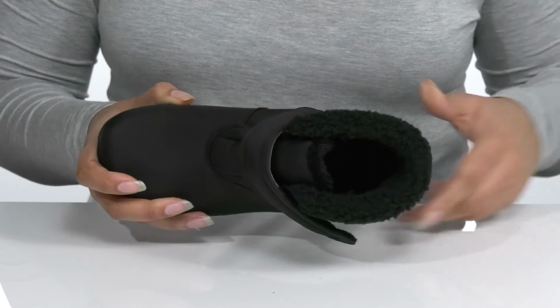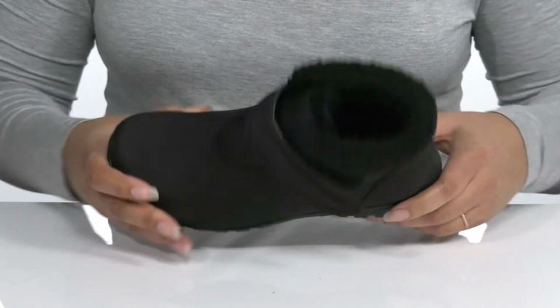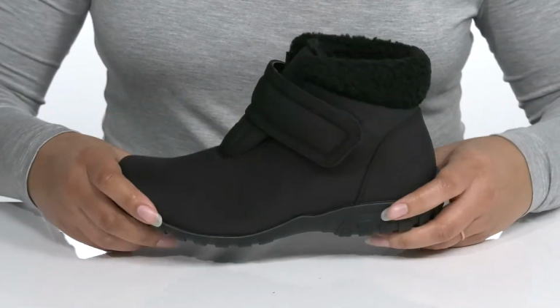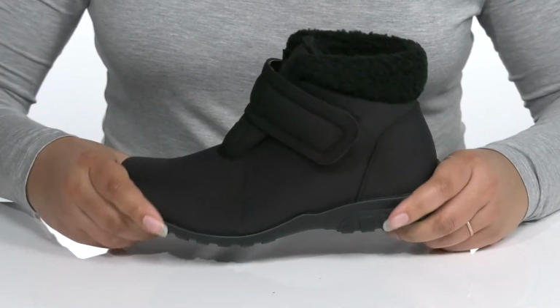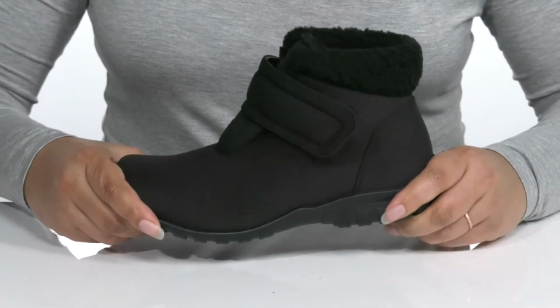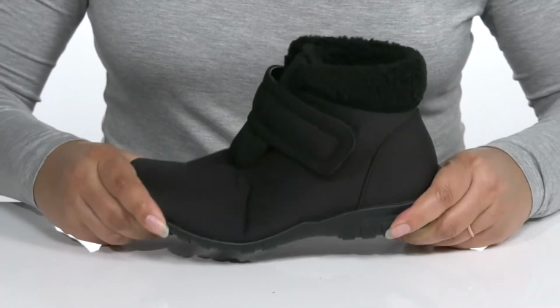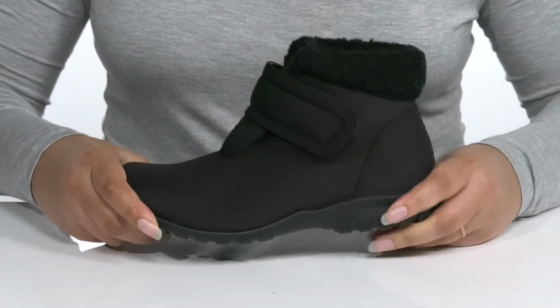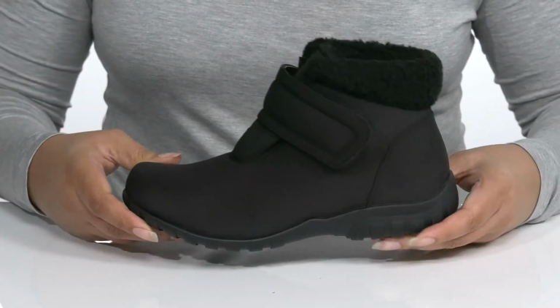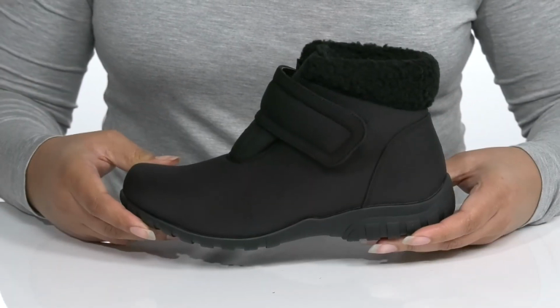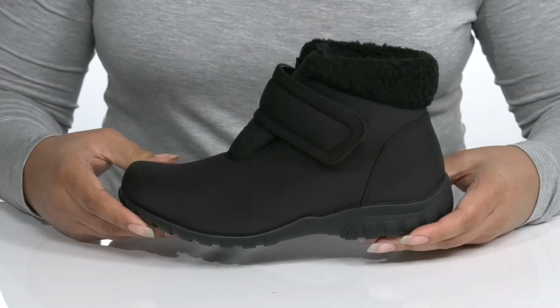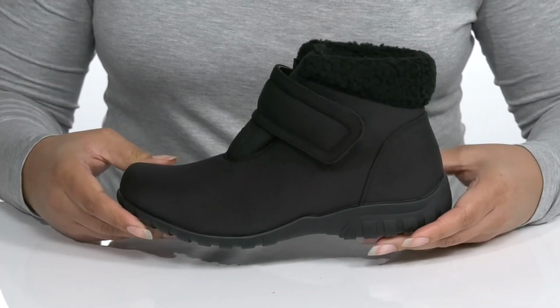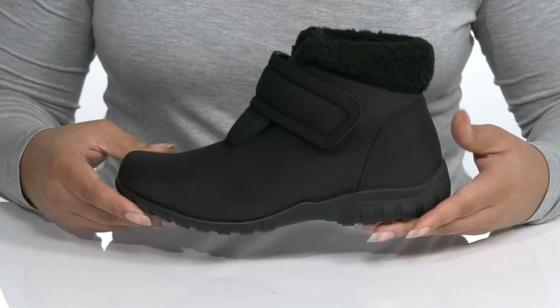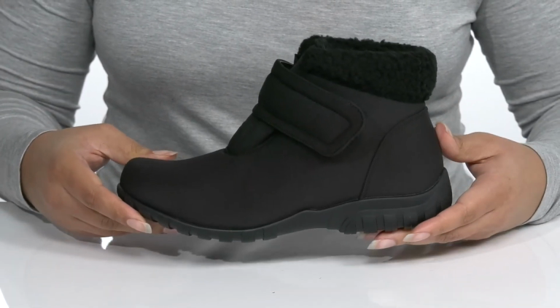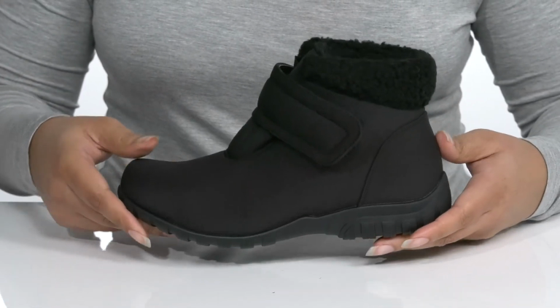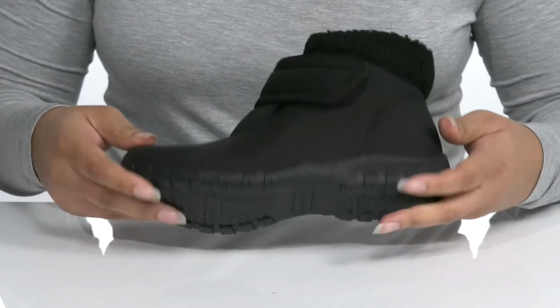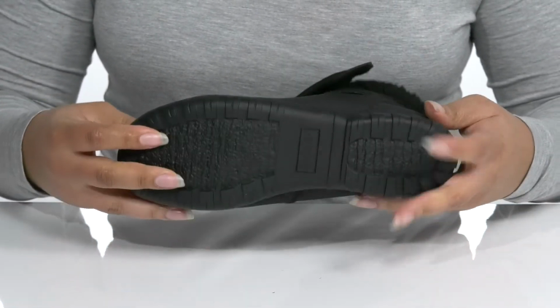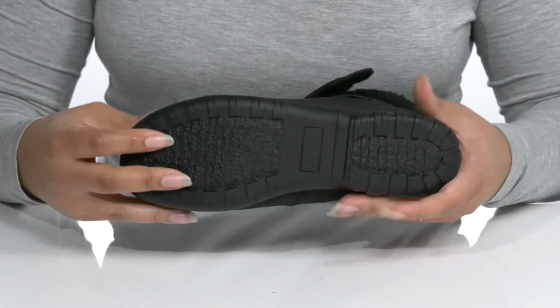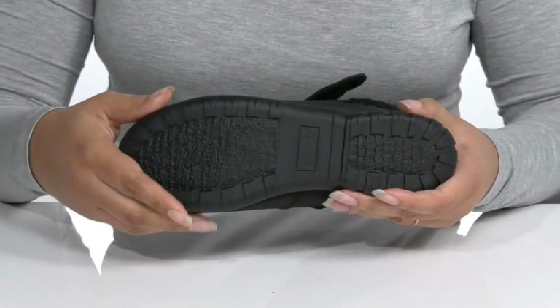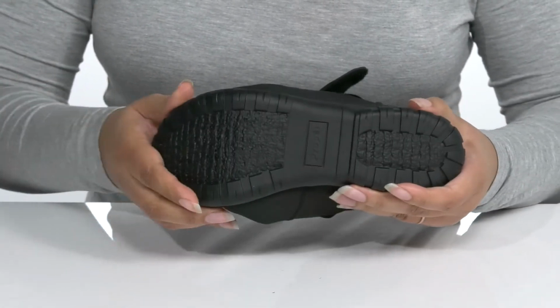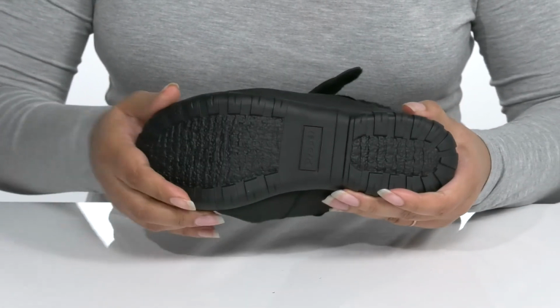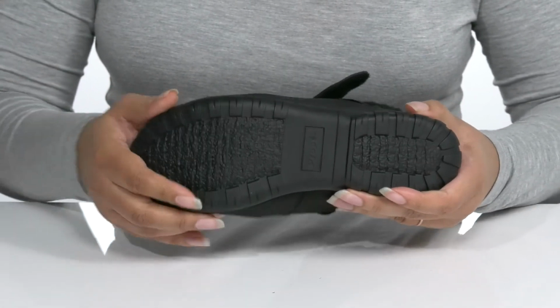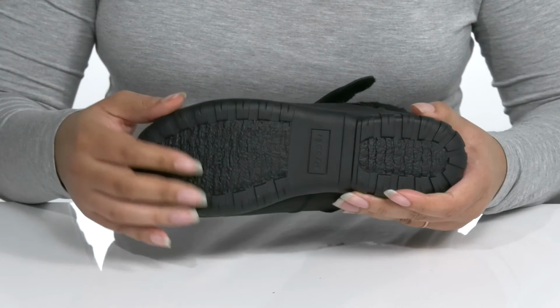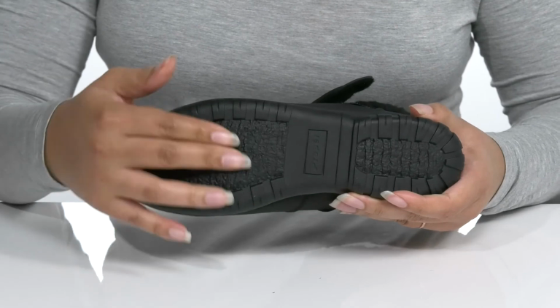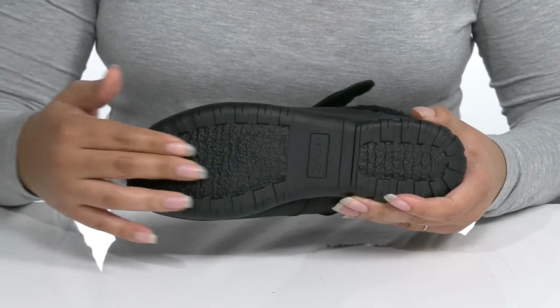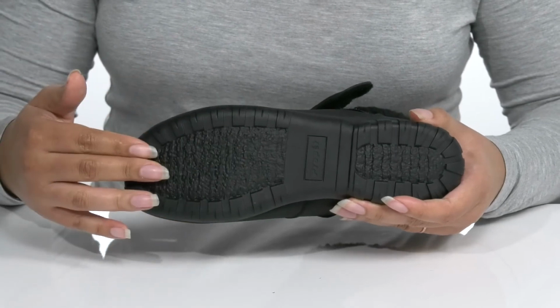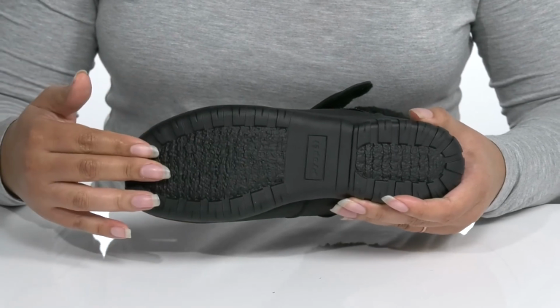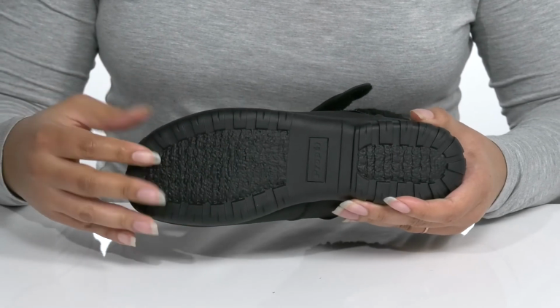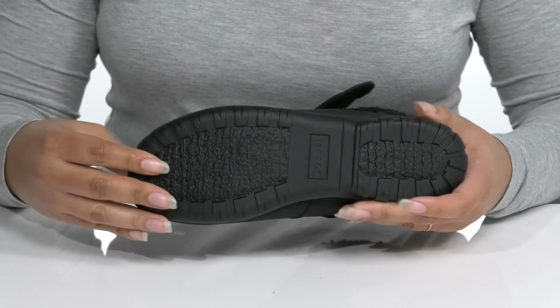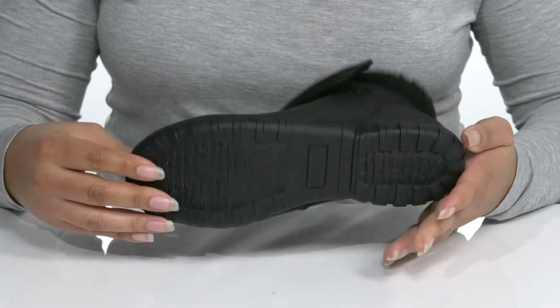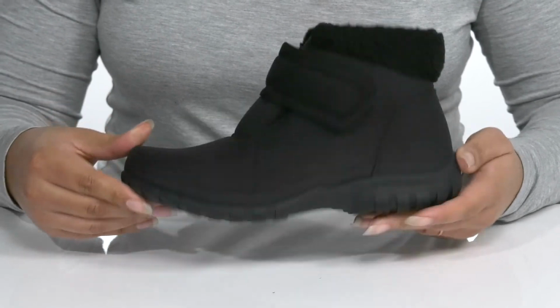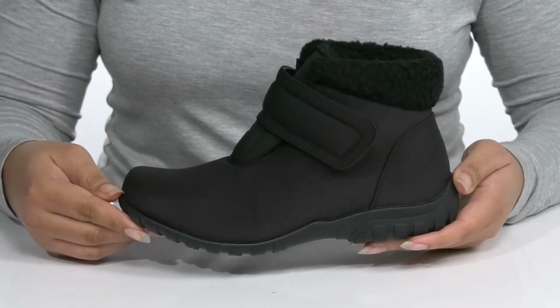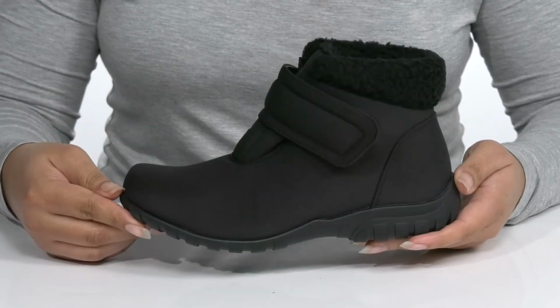The midsole has a sturdy build that's made to last, and it's all on top of a flexible rubber outsole that has a crepe-like texture to give you the best grip.